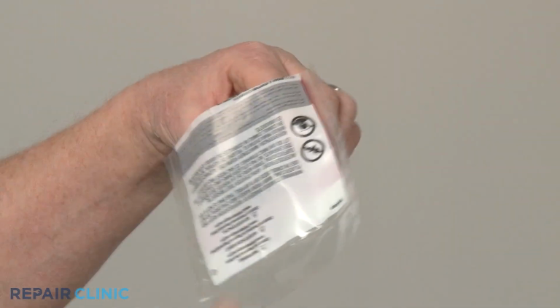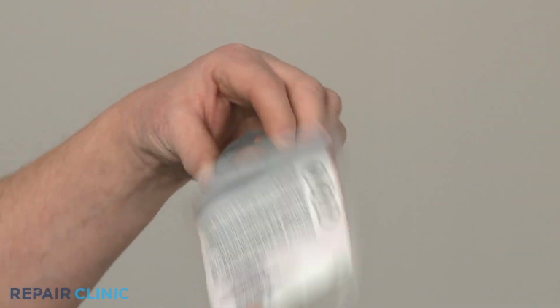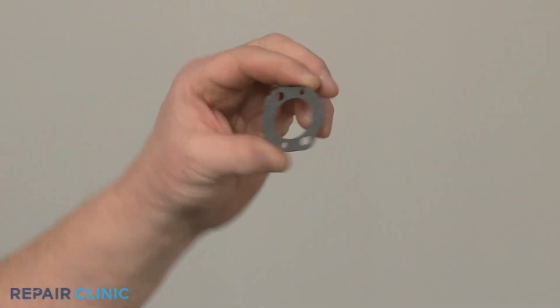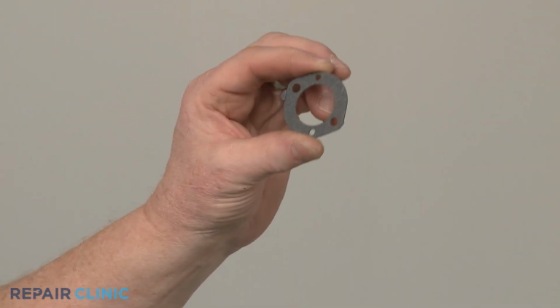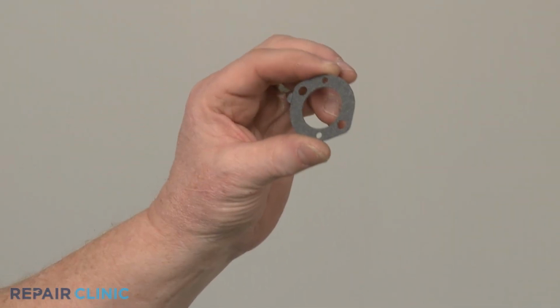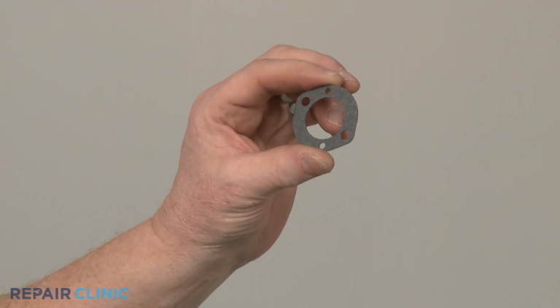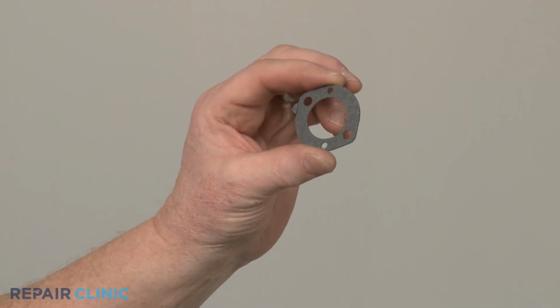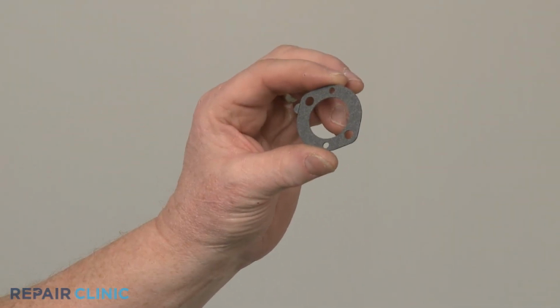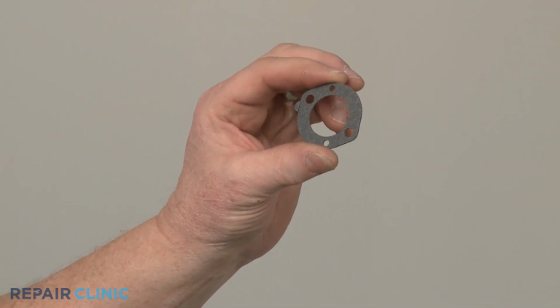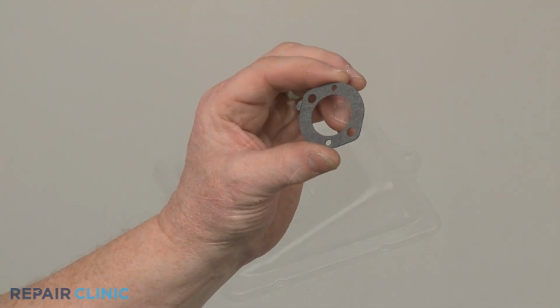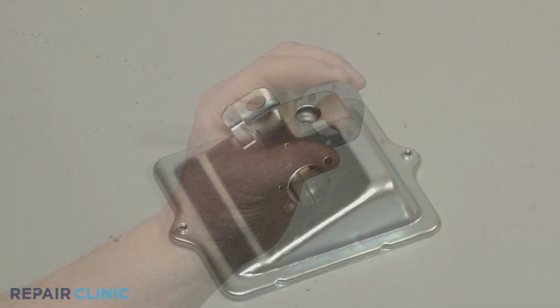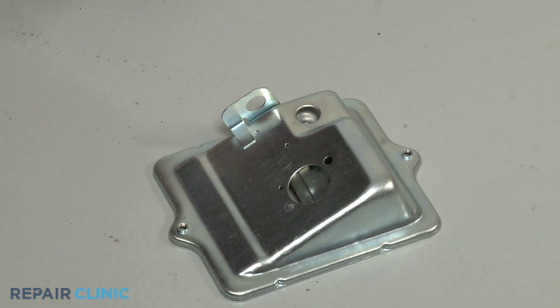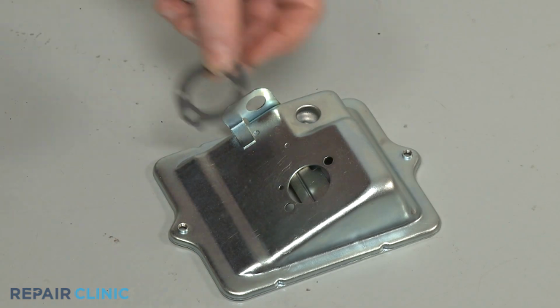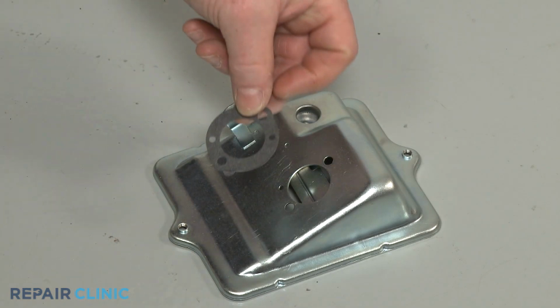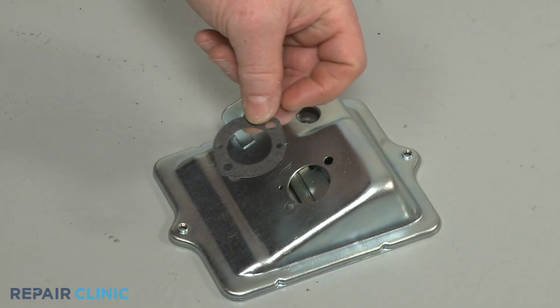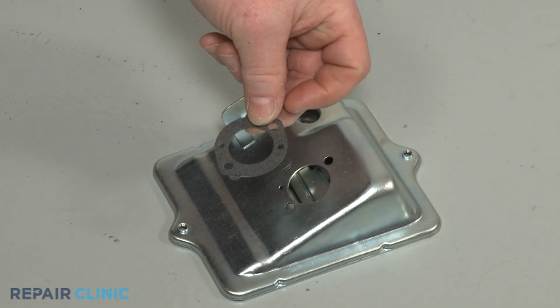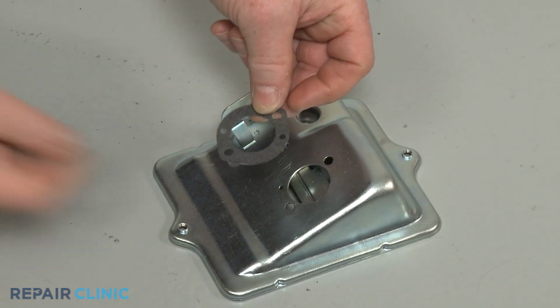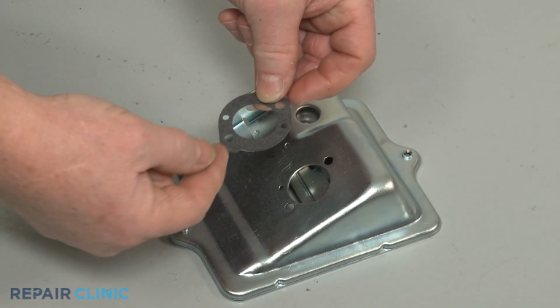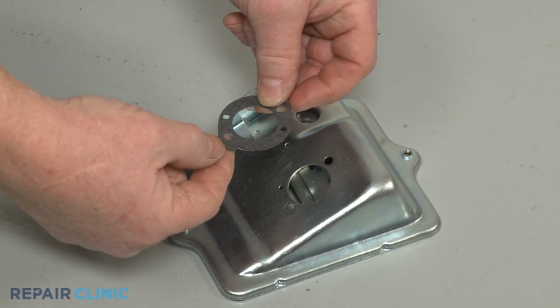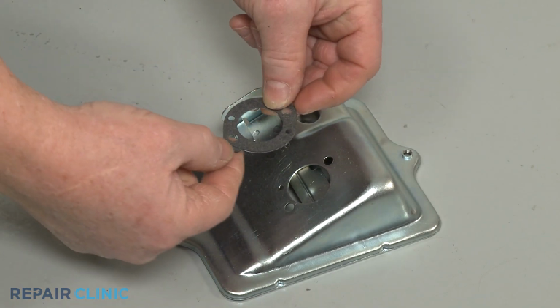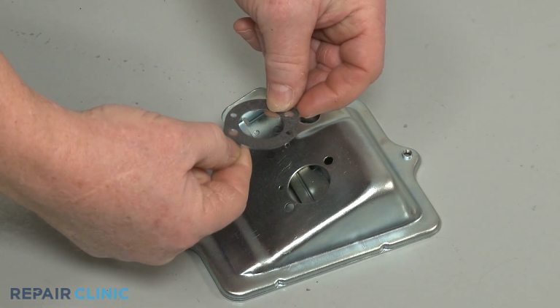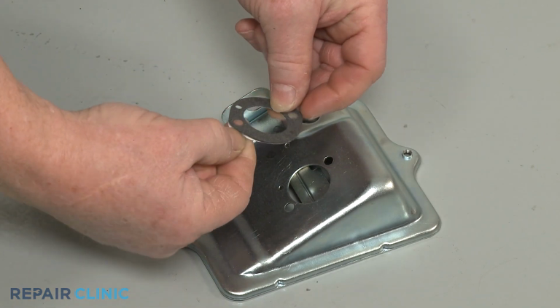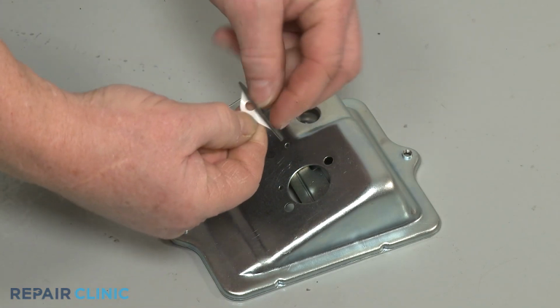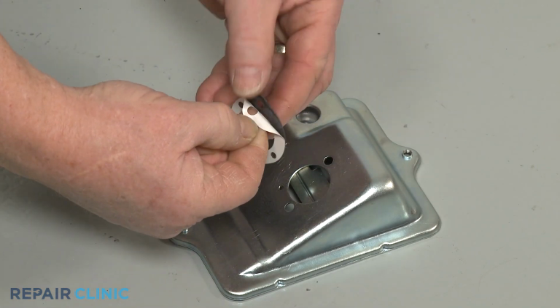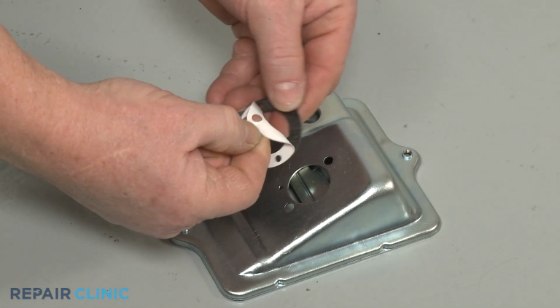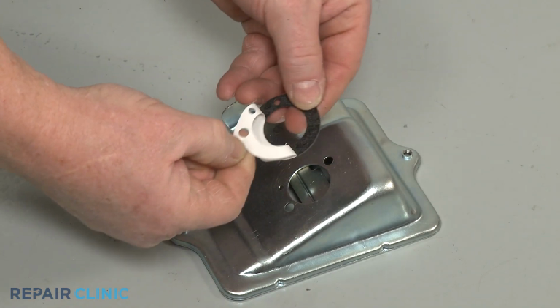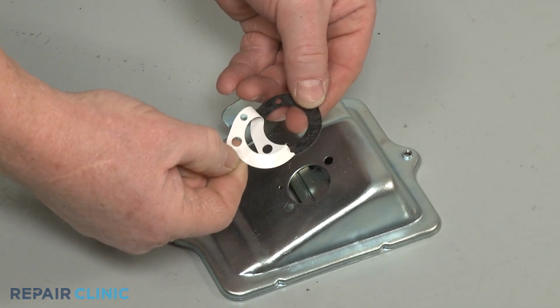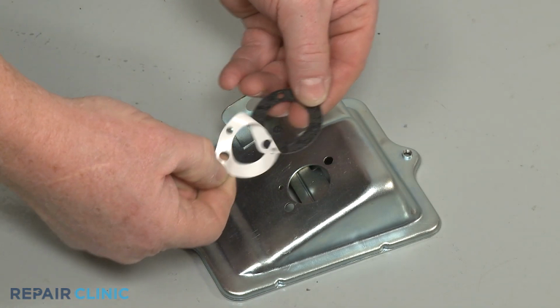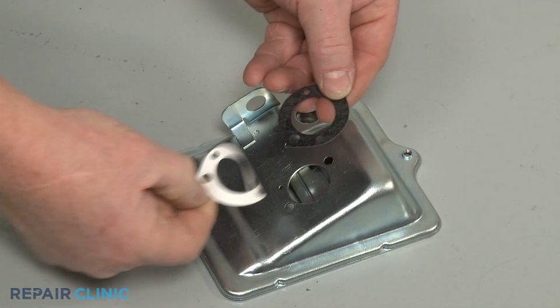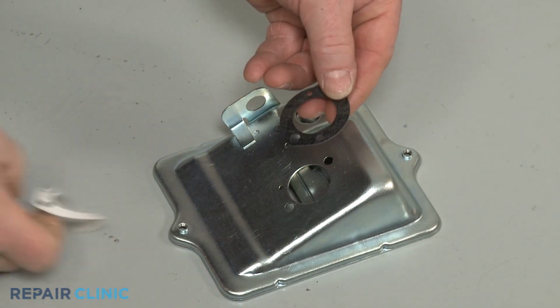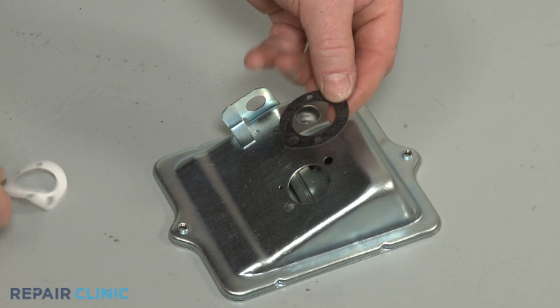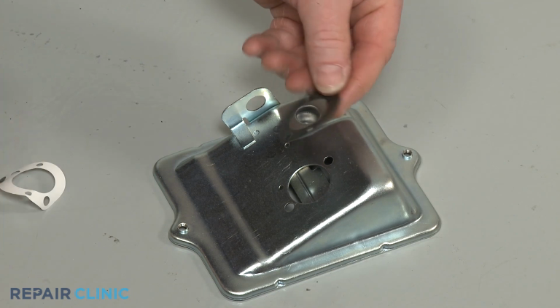To install the new air cleaner gasket, remove the backing to expose the adhesive. Then align the gasket on the base and press firmly.